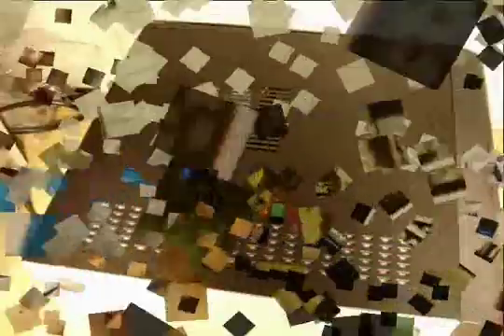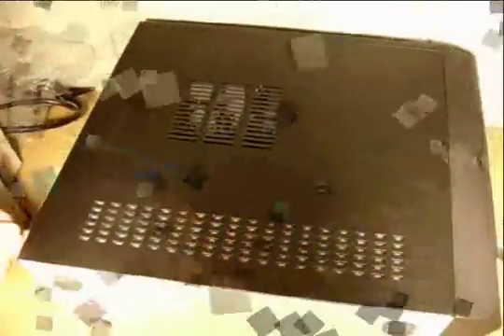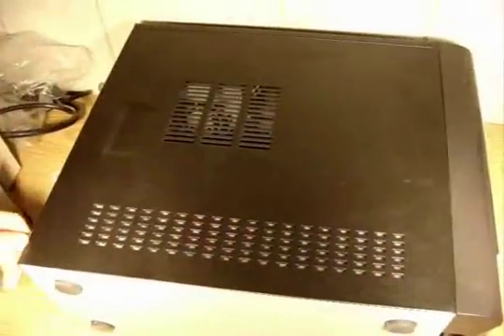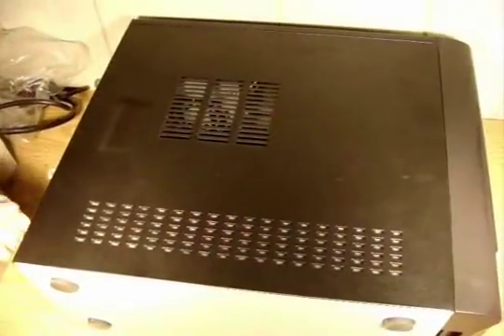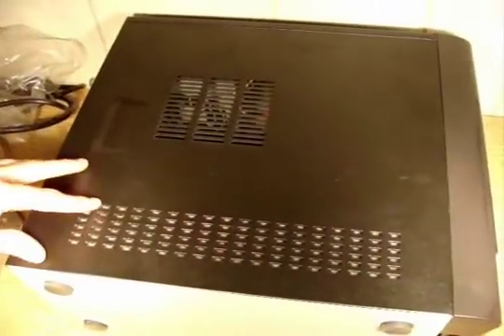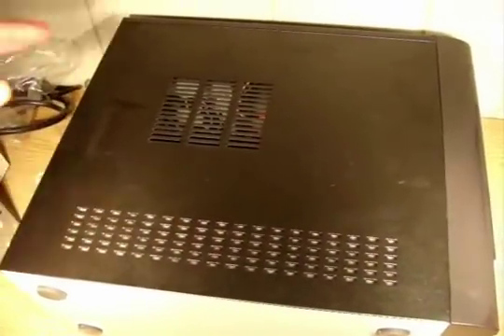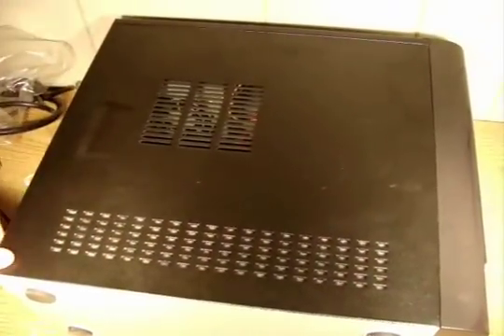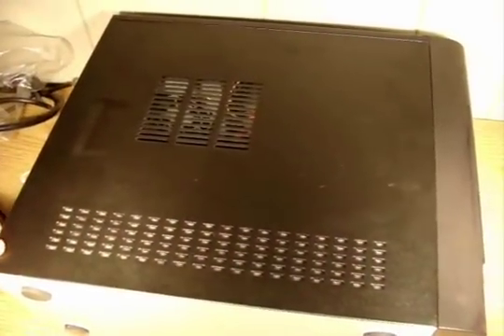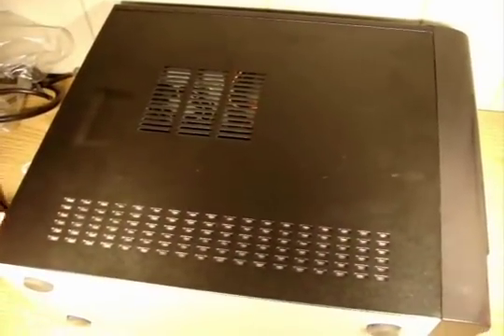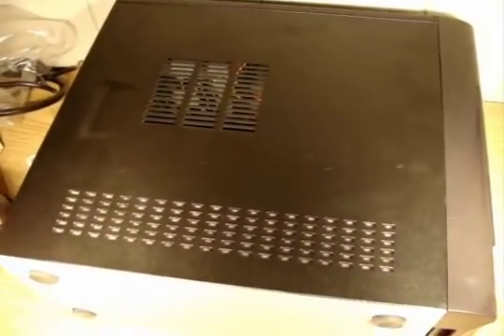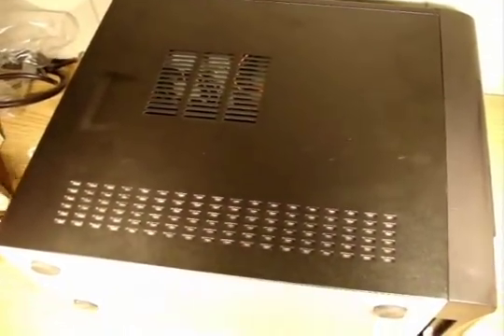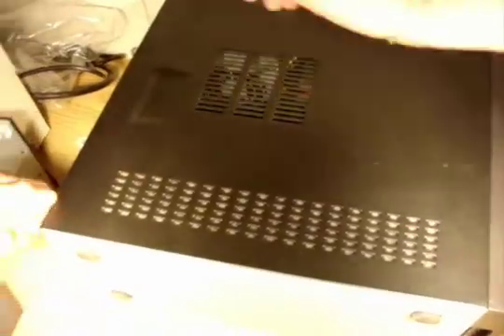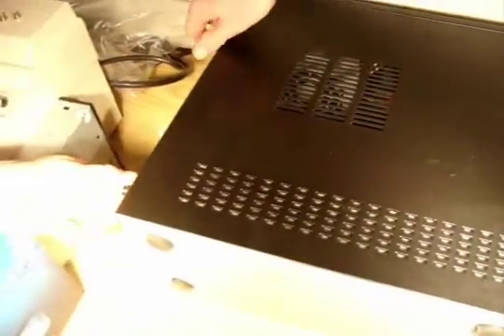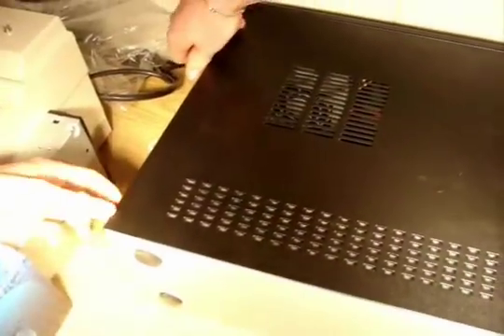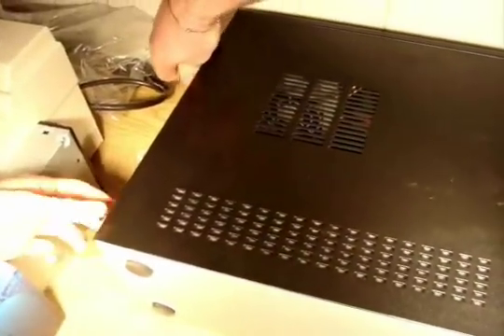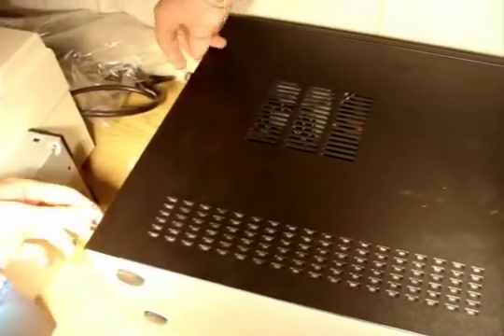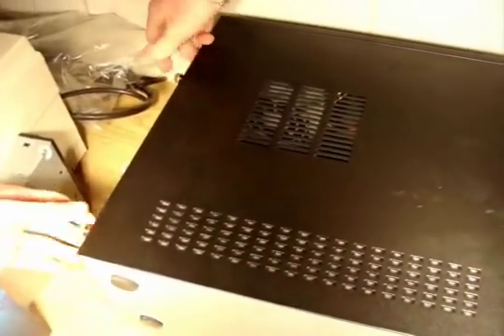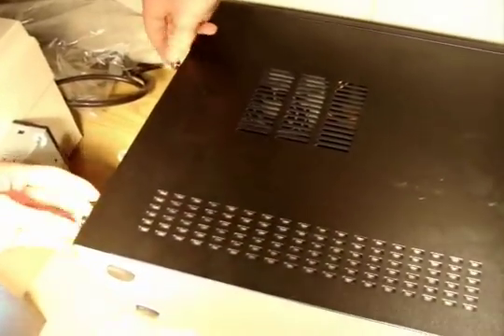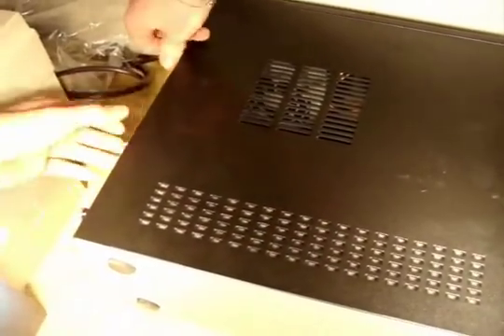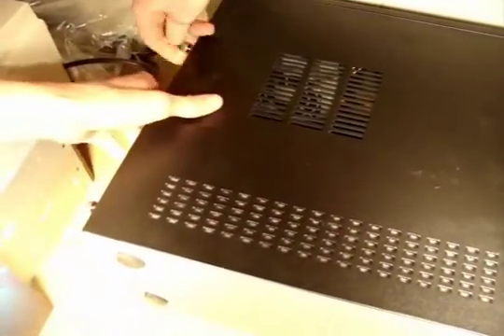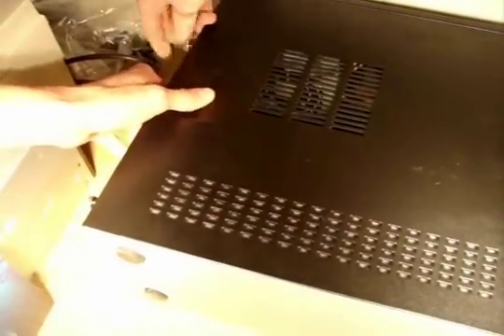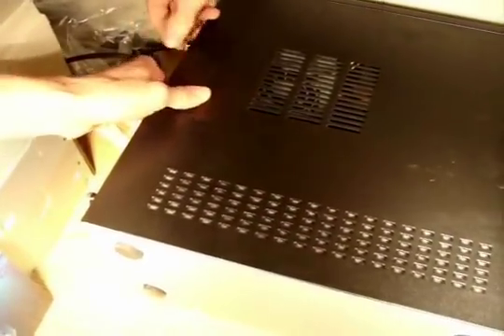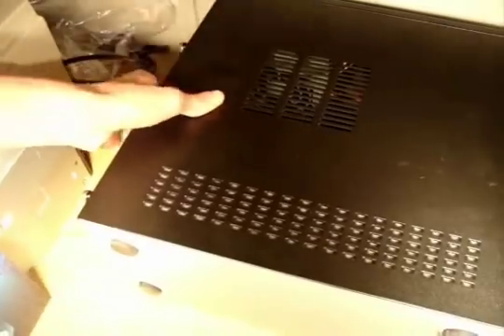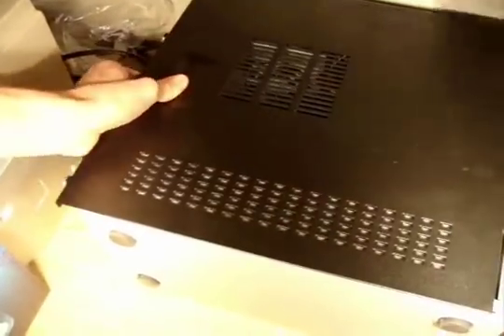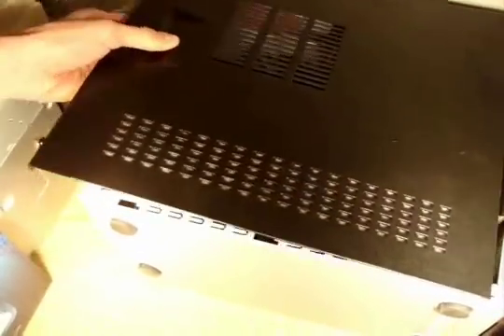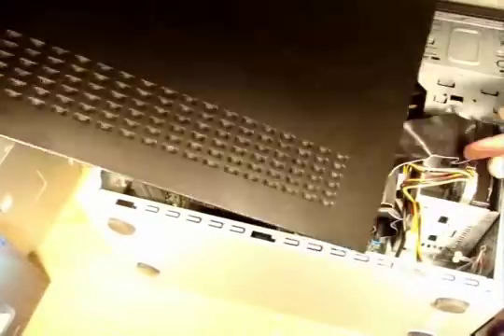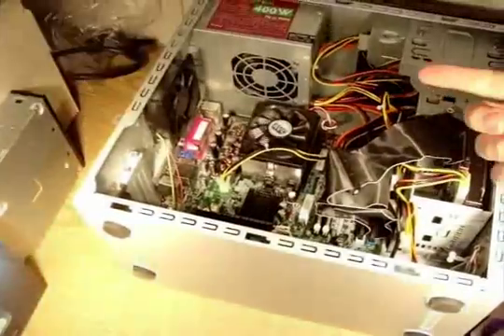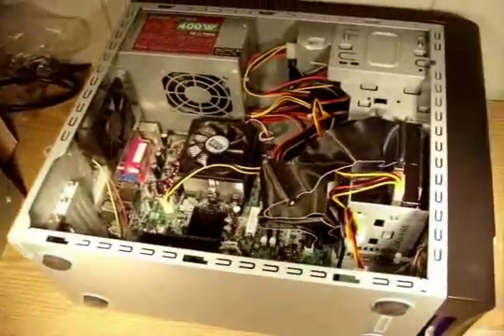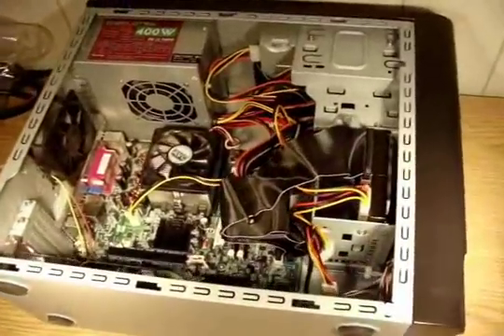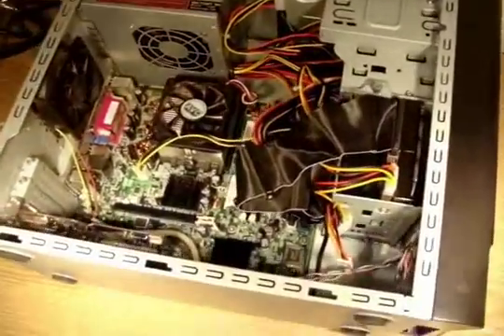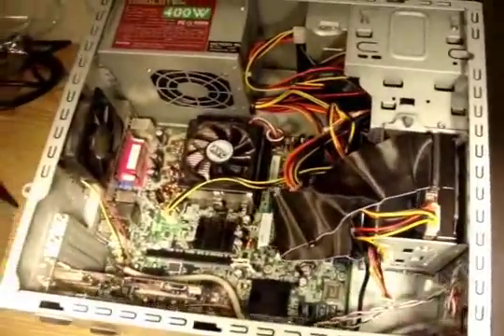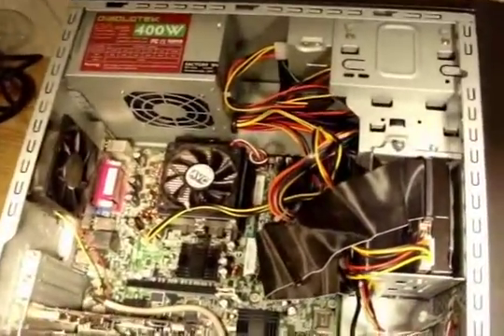All right, so now we're actually going to be opening up this new computer to install these parts. This computer conveniently comes with the easy open screws. Okay, that's off well enough. And there you can see inside the computer.